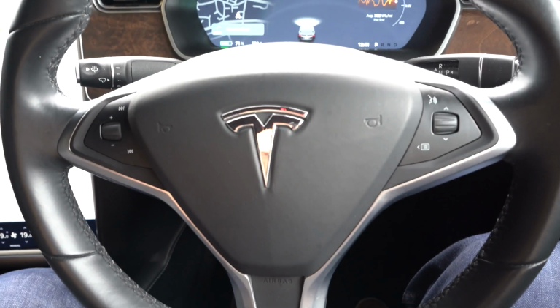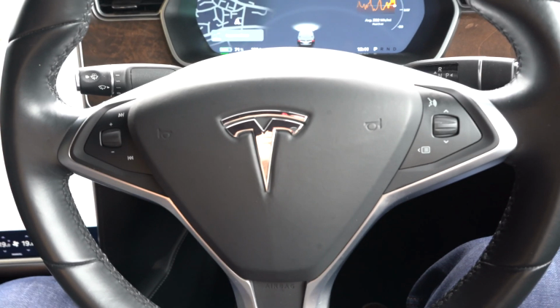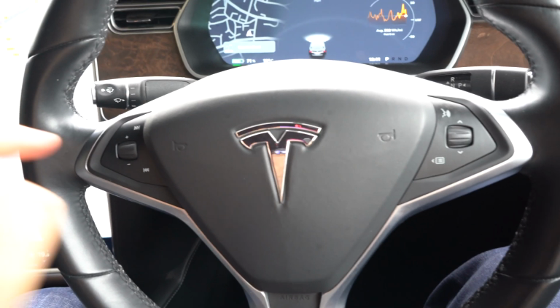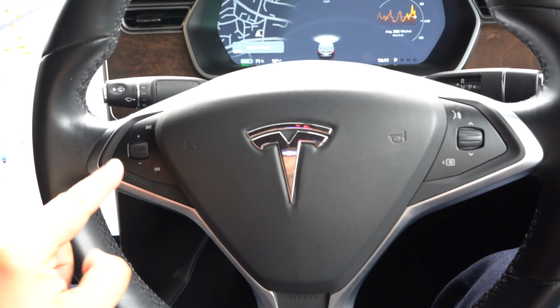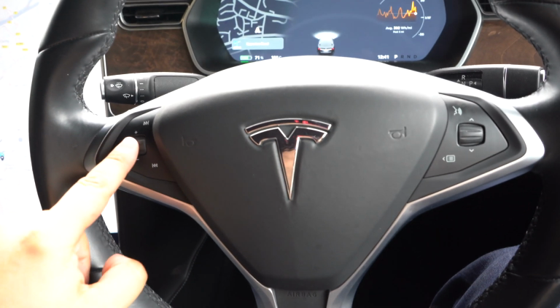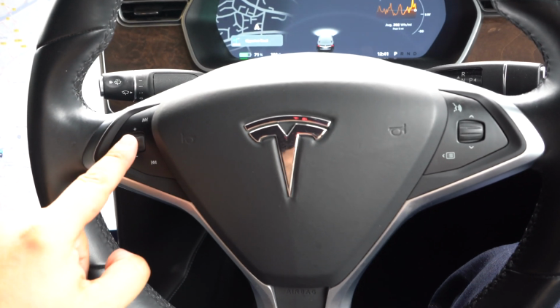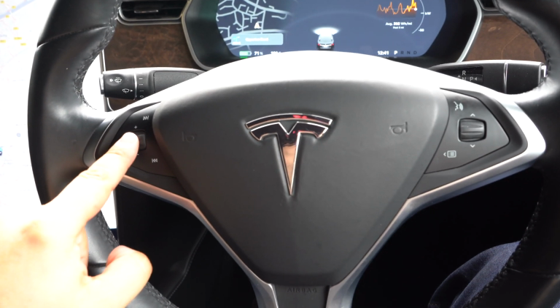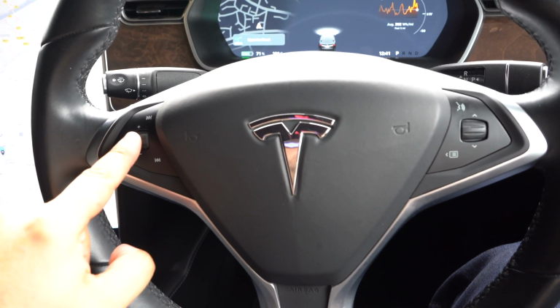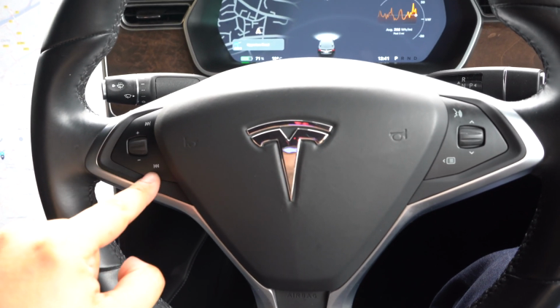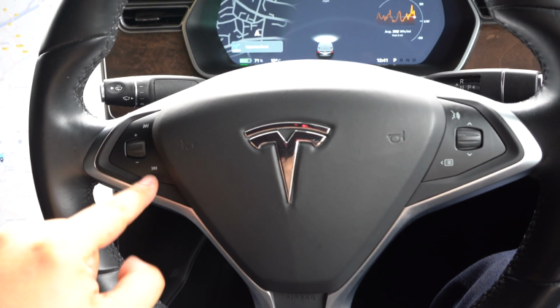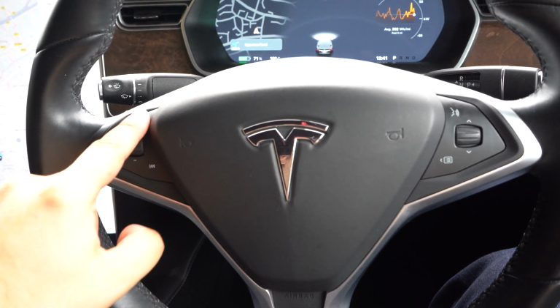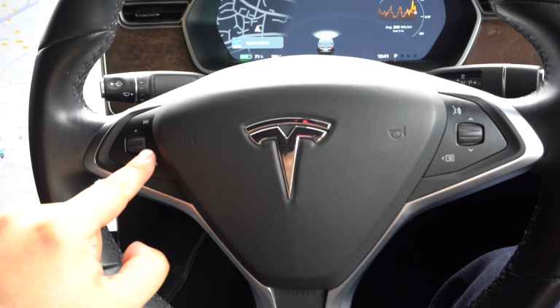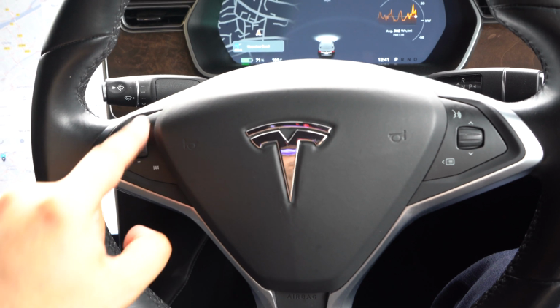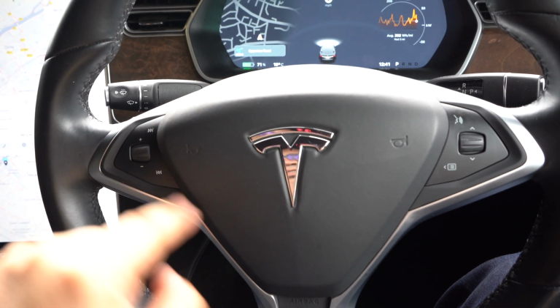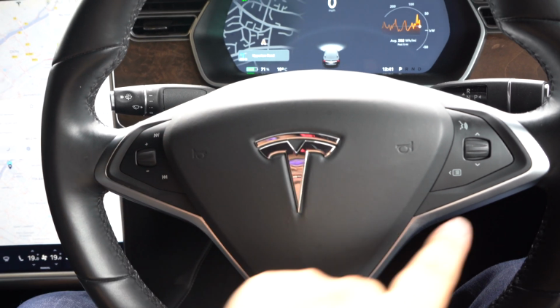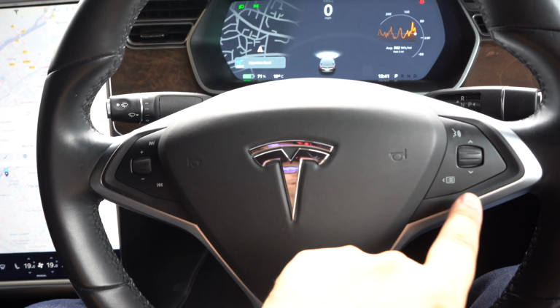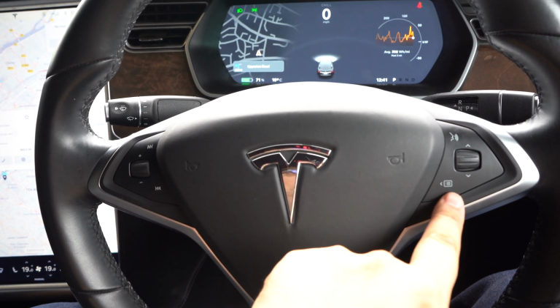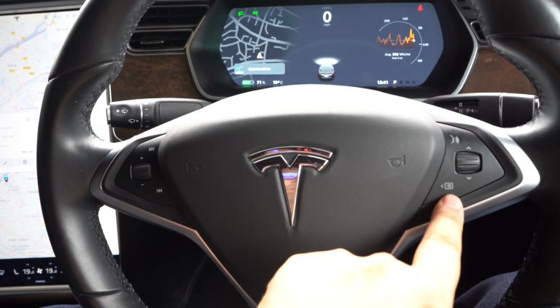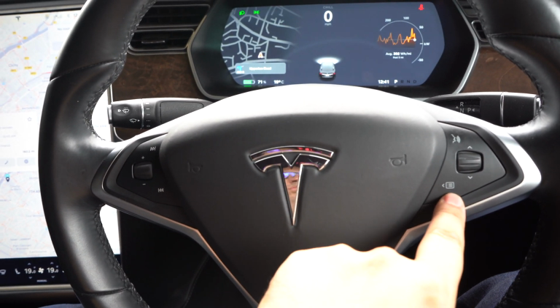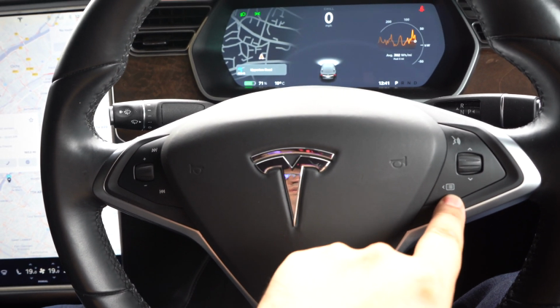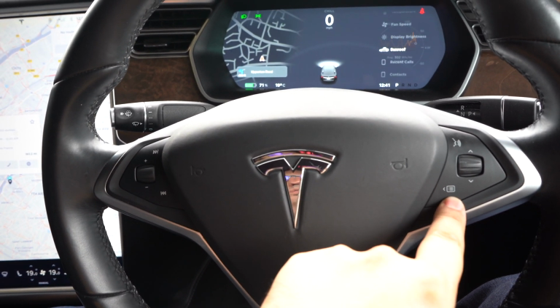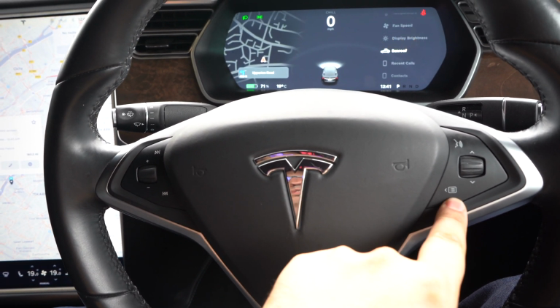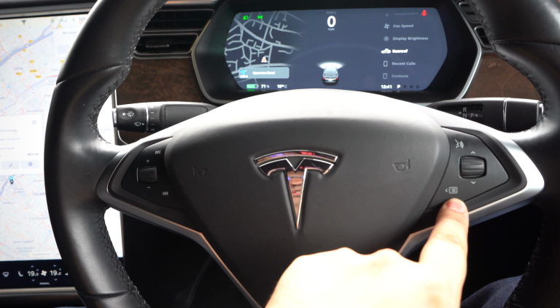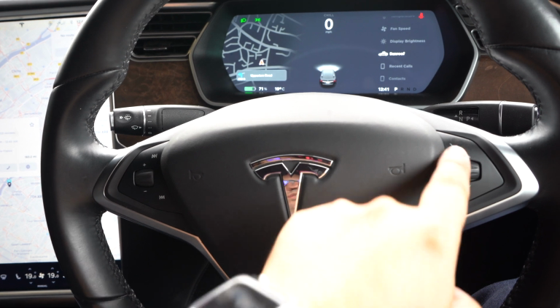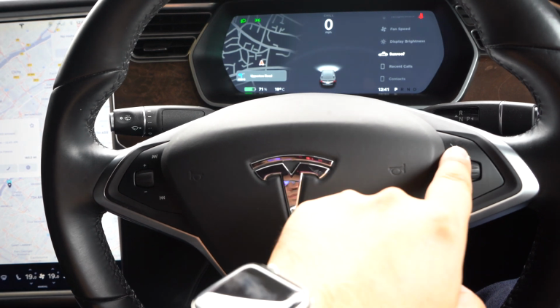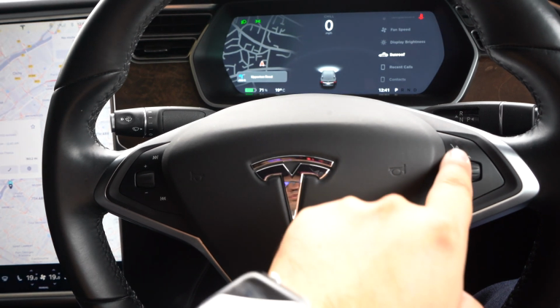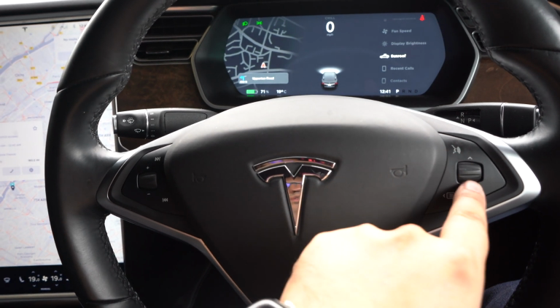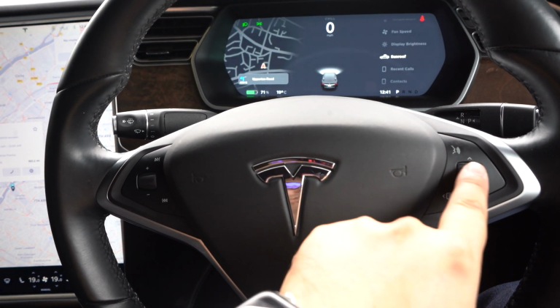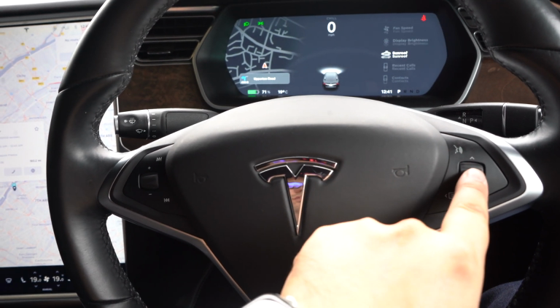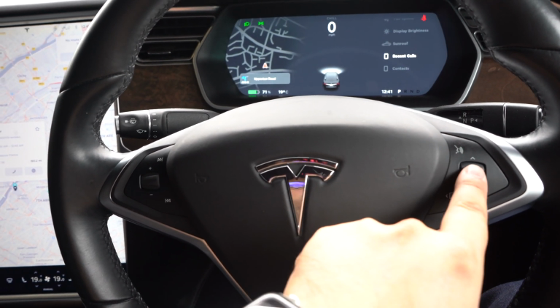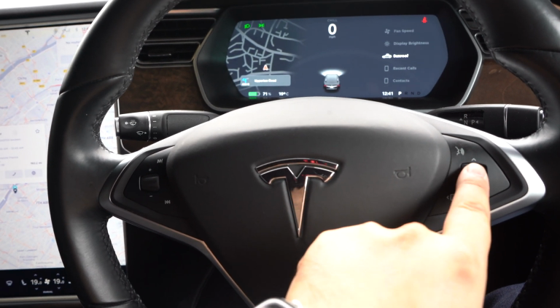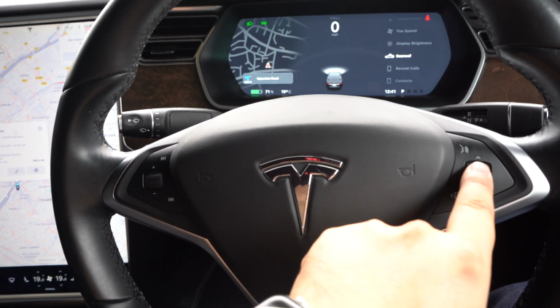The steering wheel has your volume up and down button, your track next and back, and on this side you've got your menu options, your voice control, and the ability to scroll through those settings.